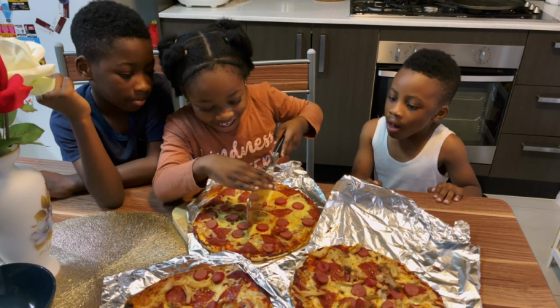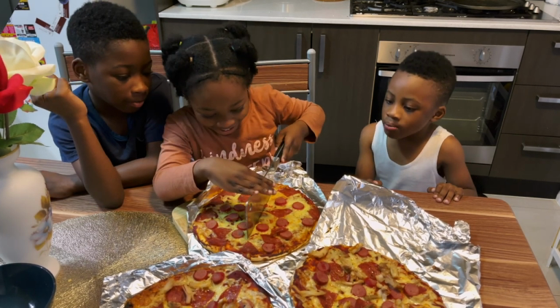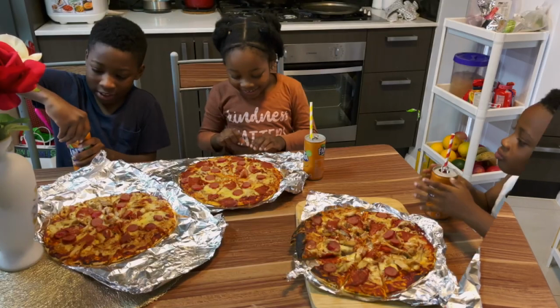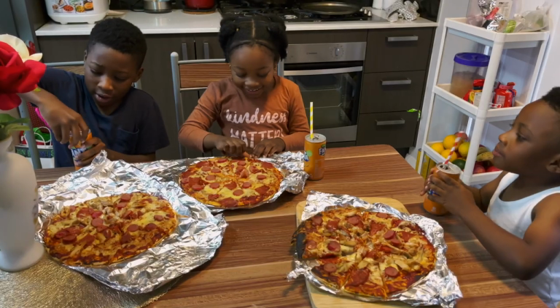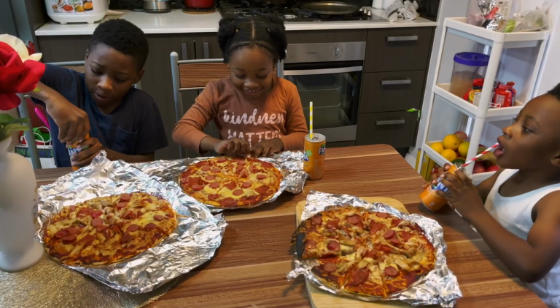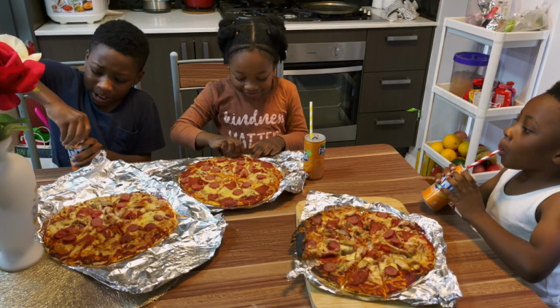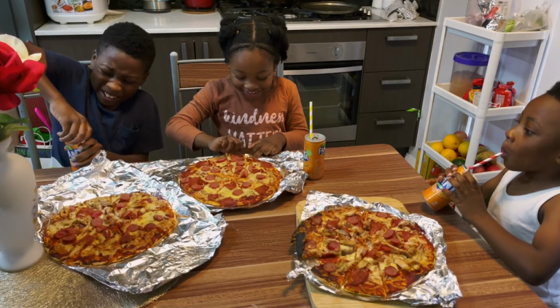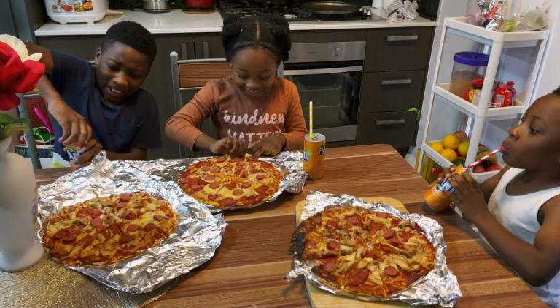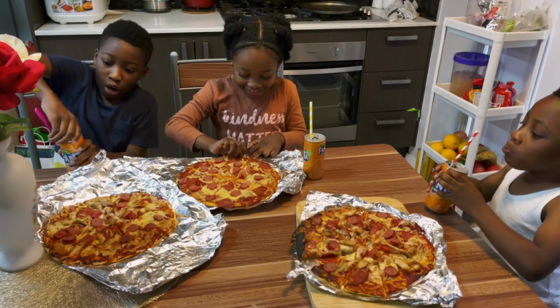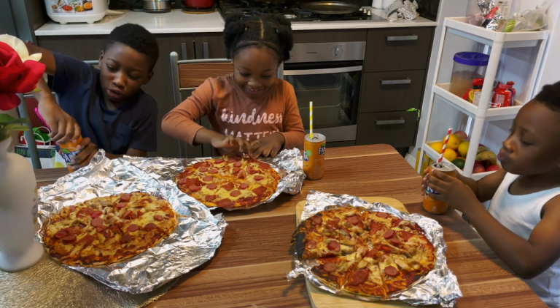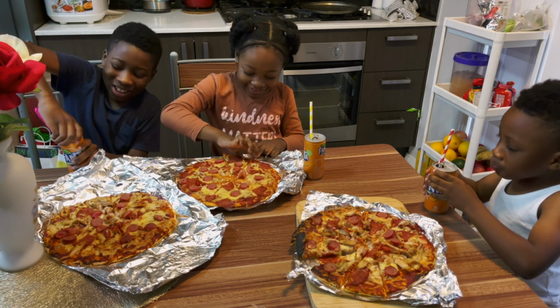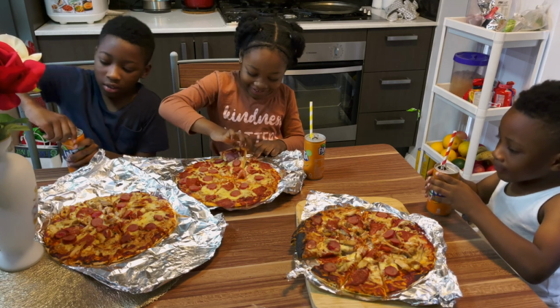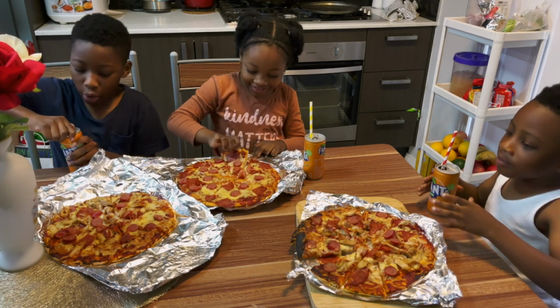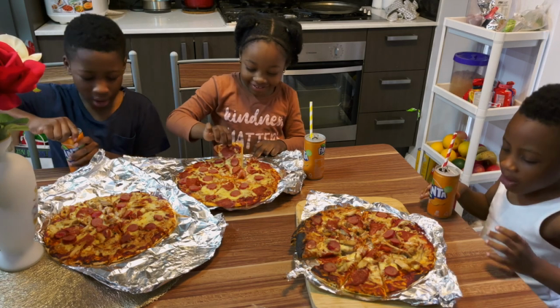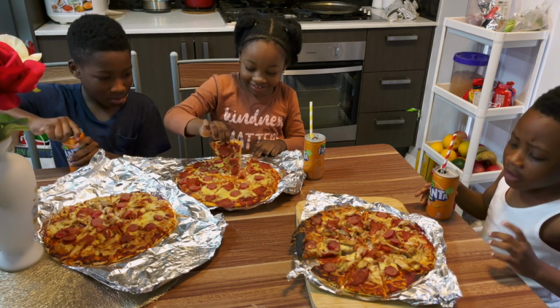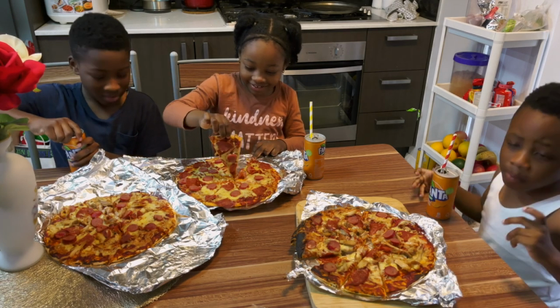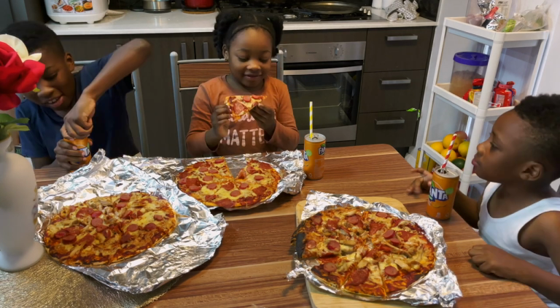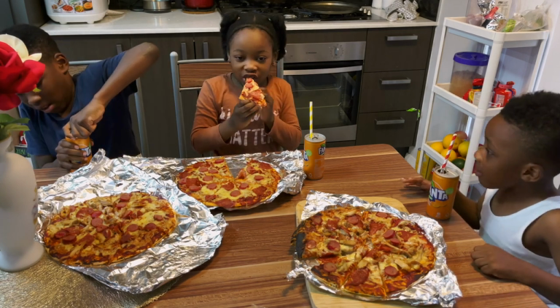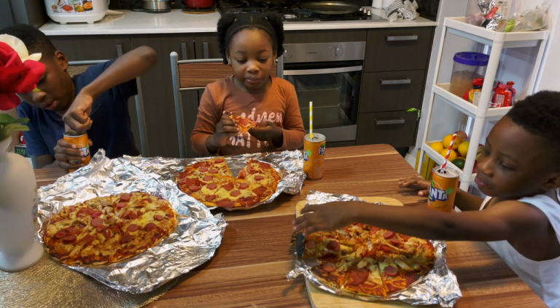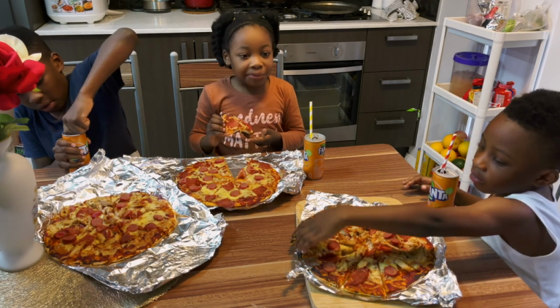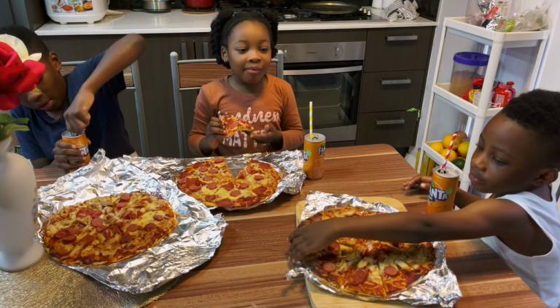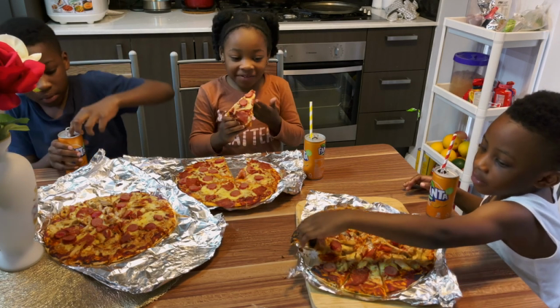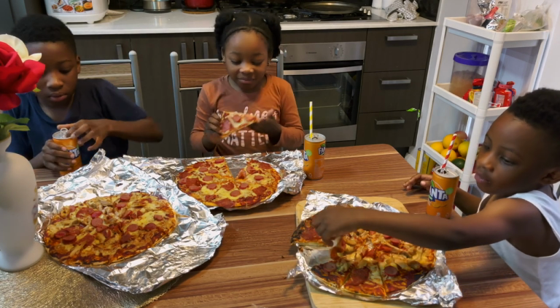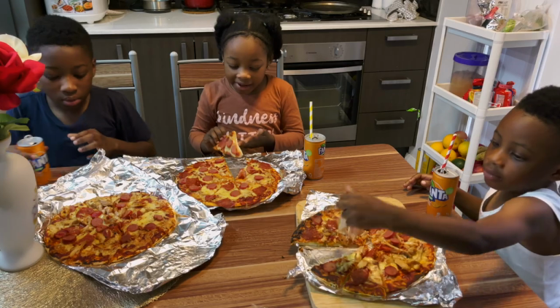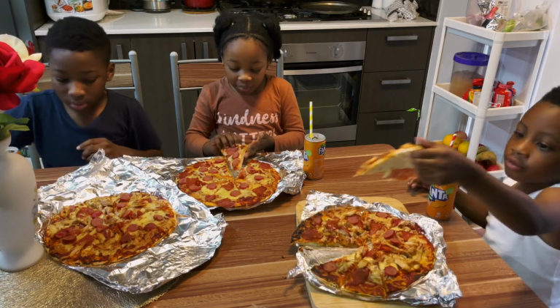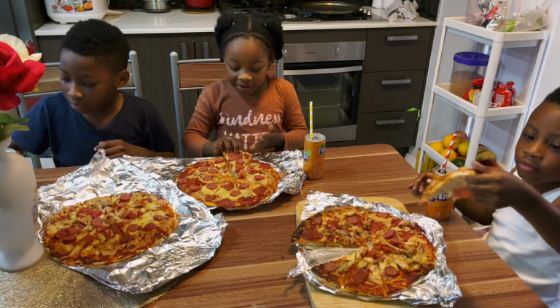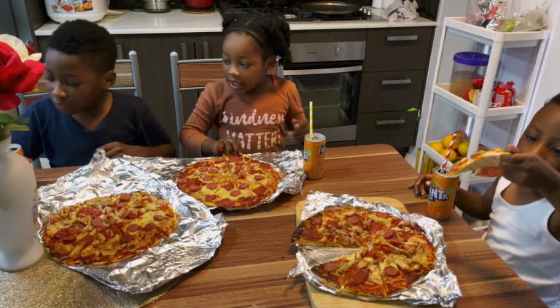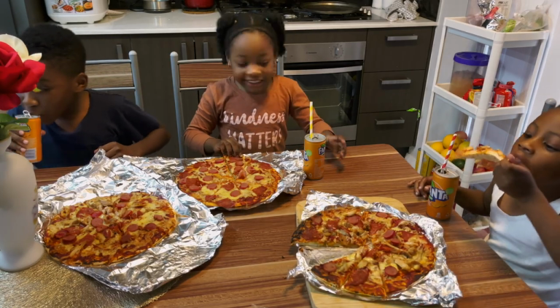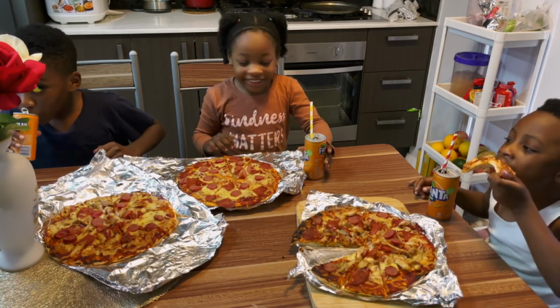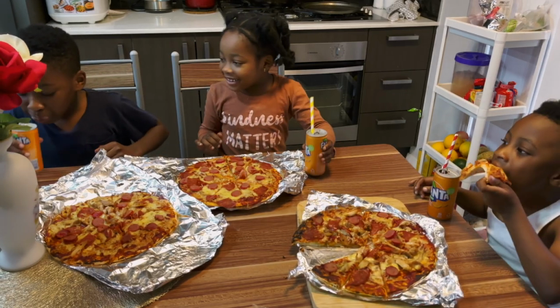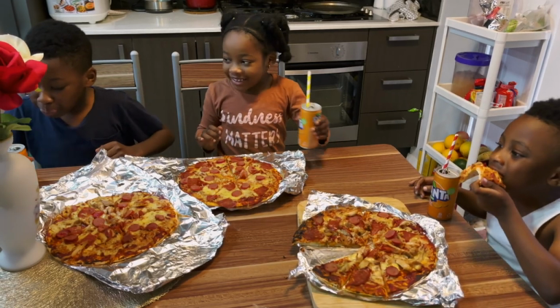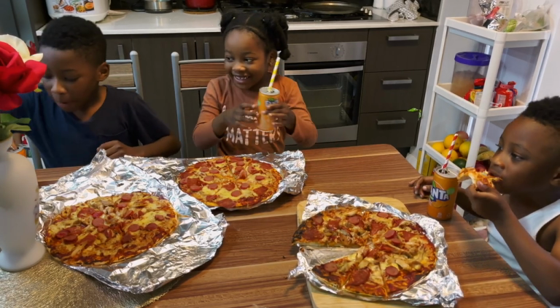Let's taste this yummy pizza. Yummy! Mmm! Hey guys, let's have a cheer.